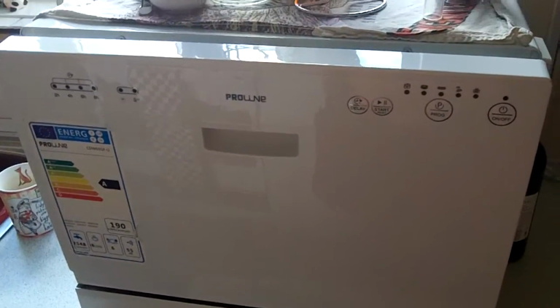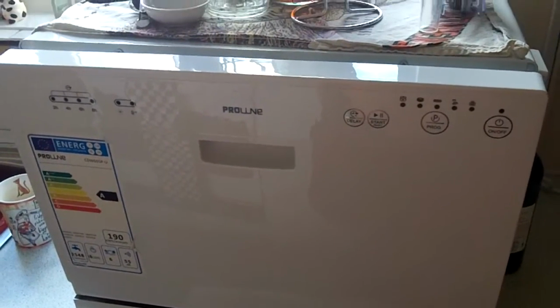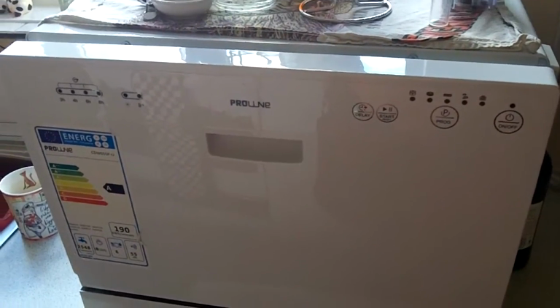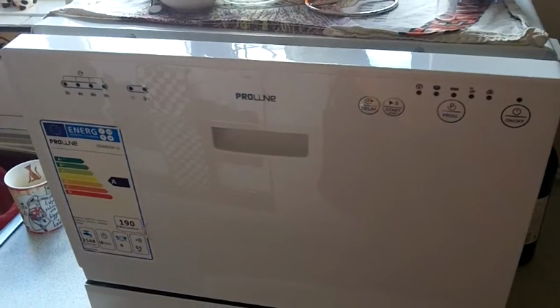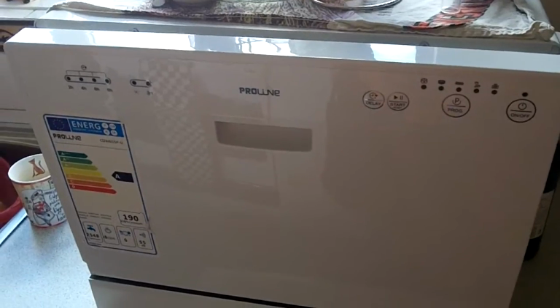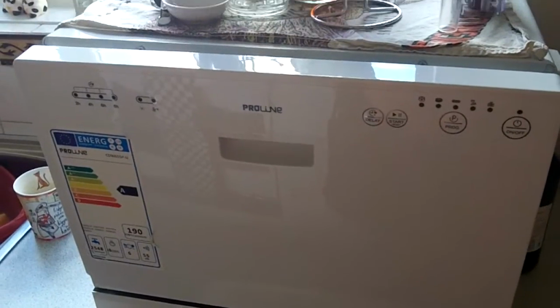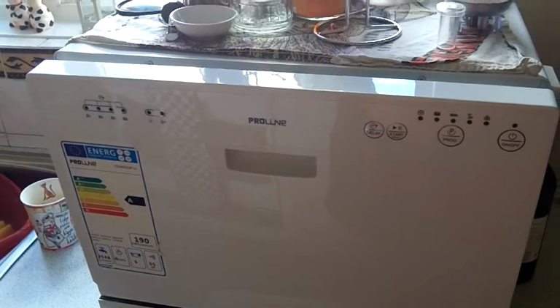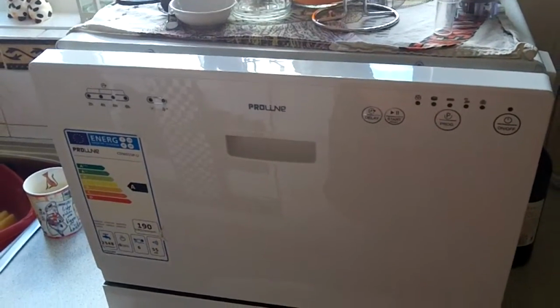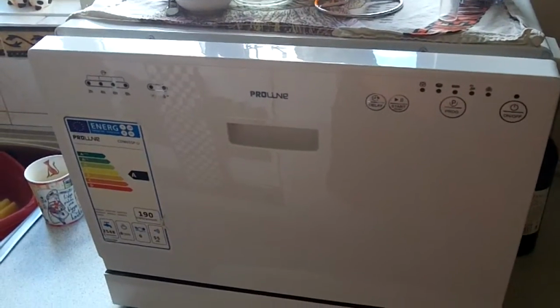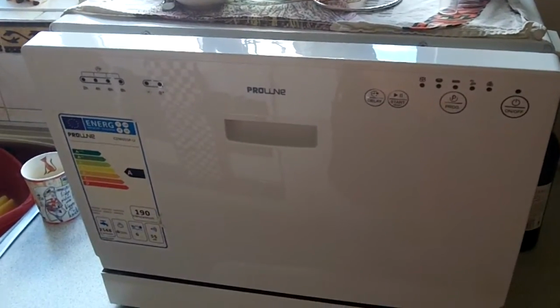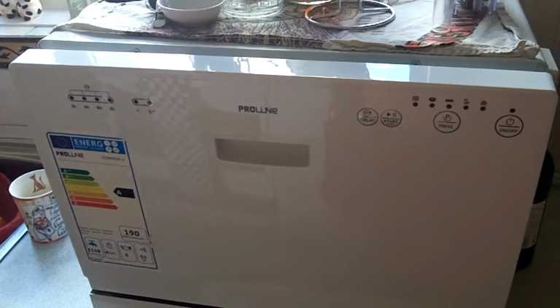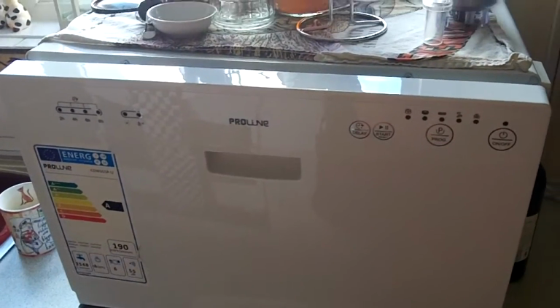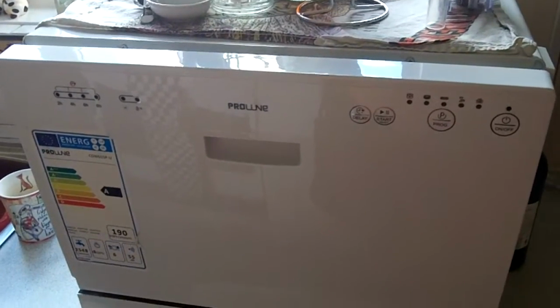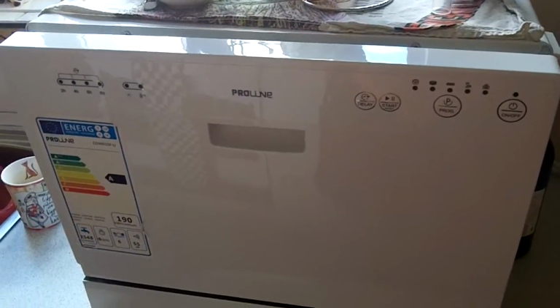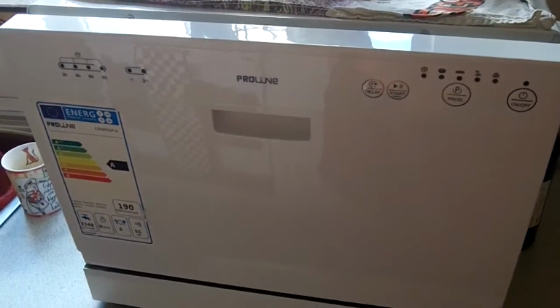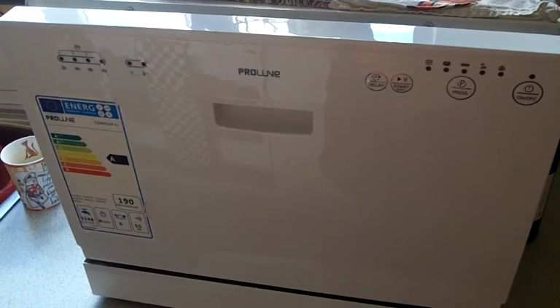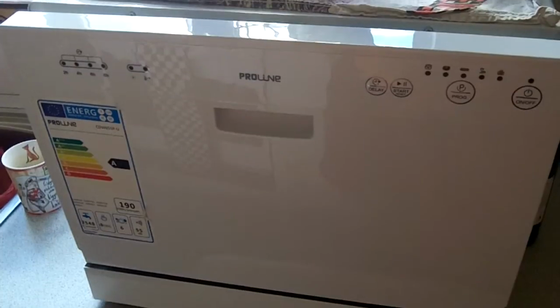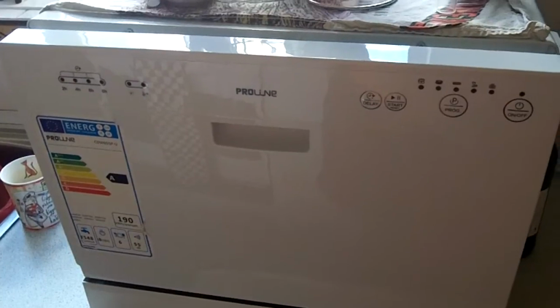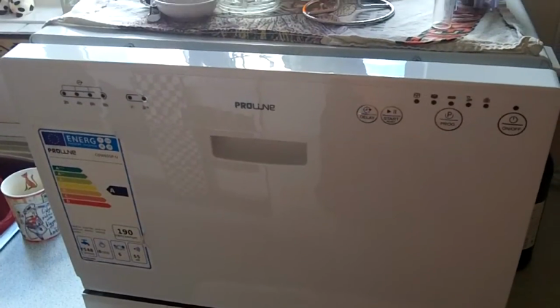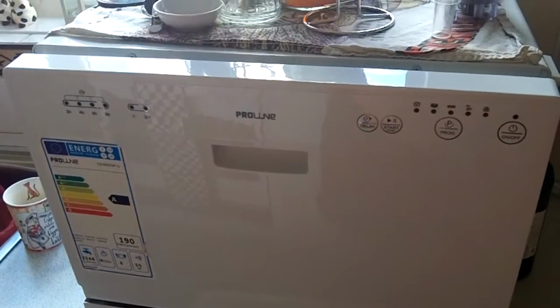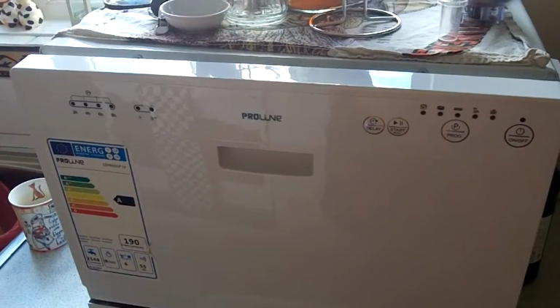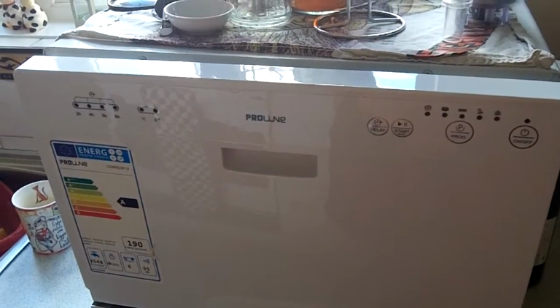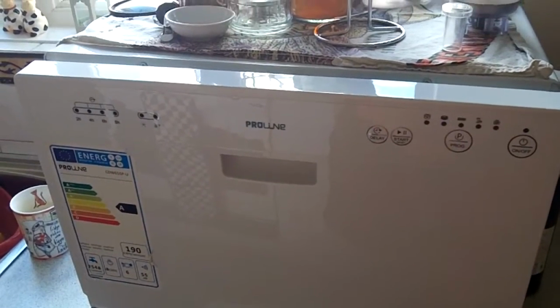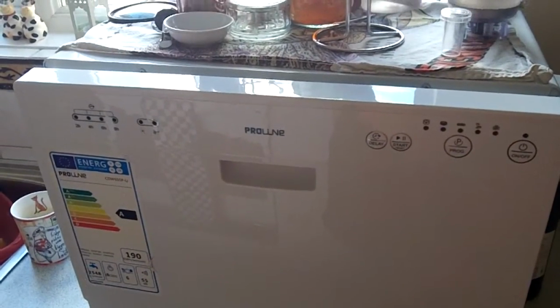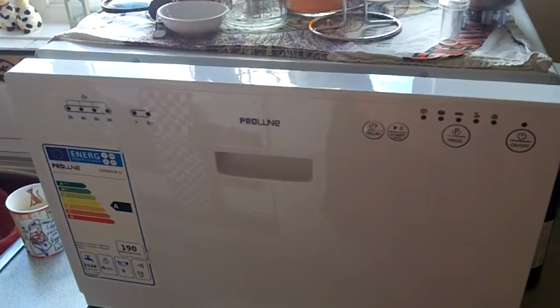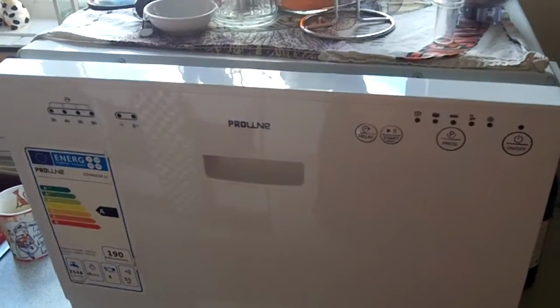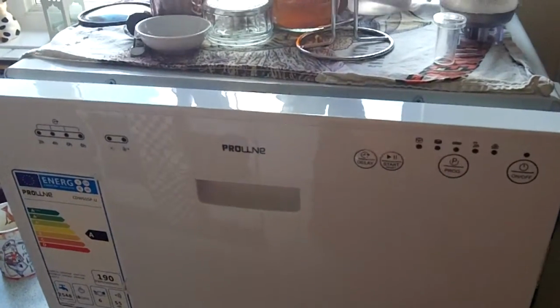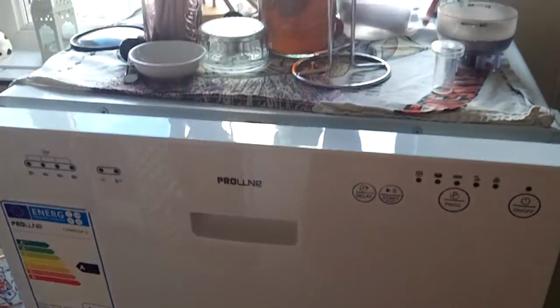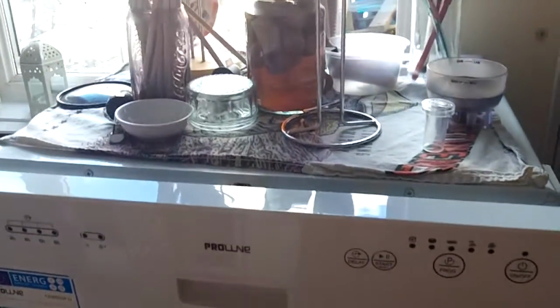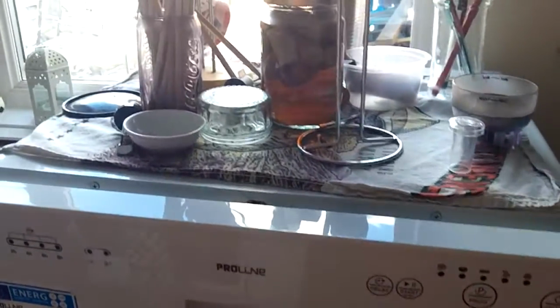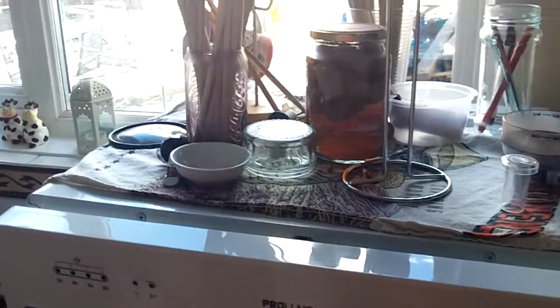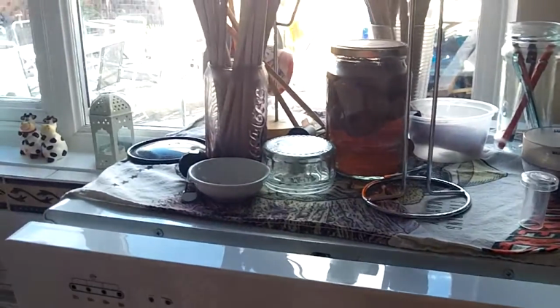We've got a water meter so we pay for all the water we use, so it's quite important to be careful of how much we use on a daily basis. Also a handy area for storing things on top.